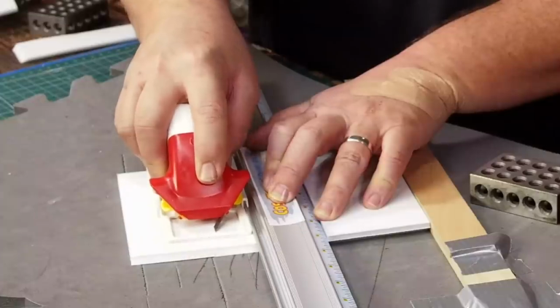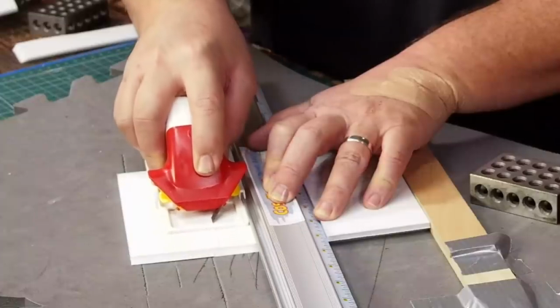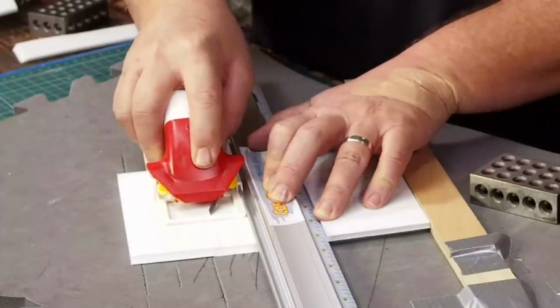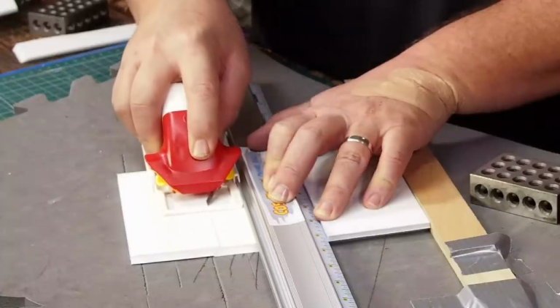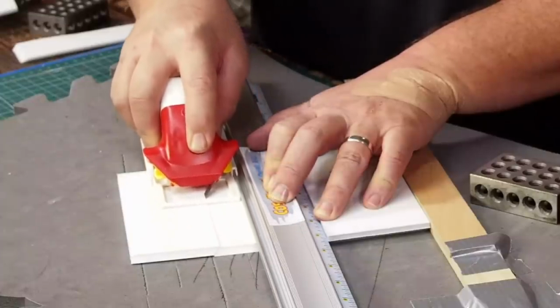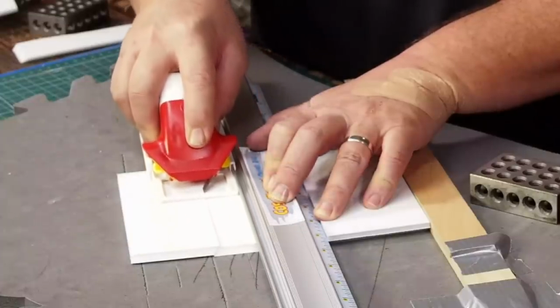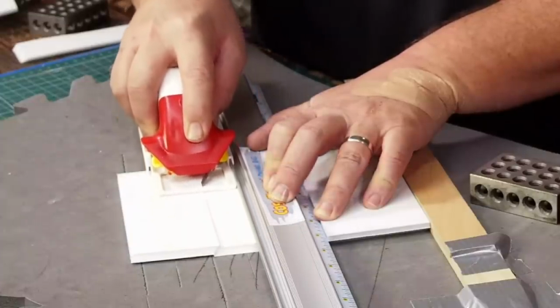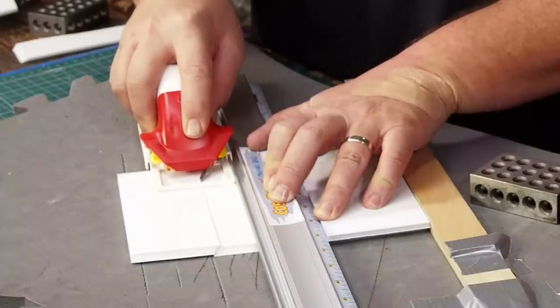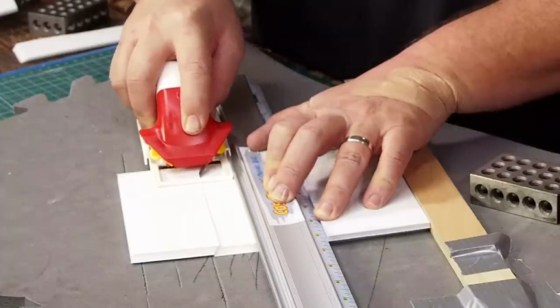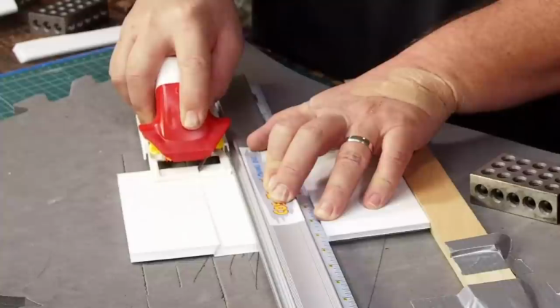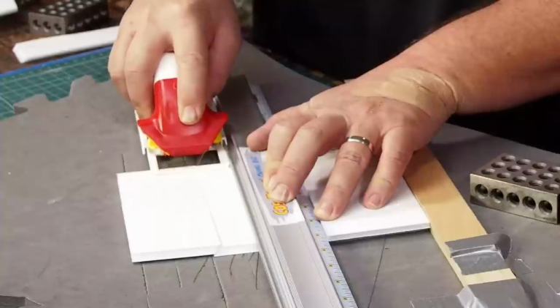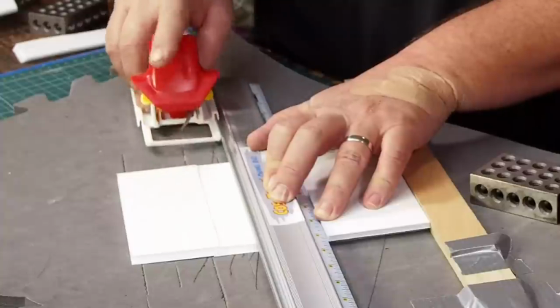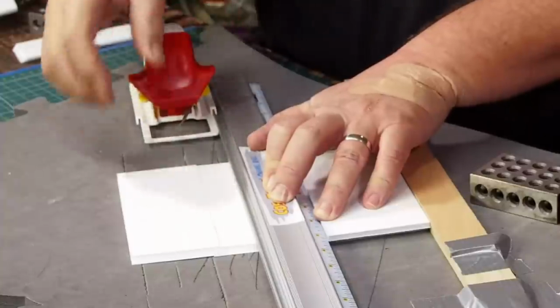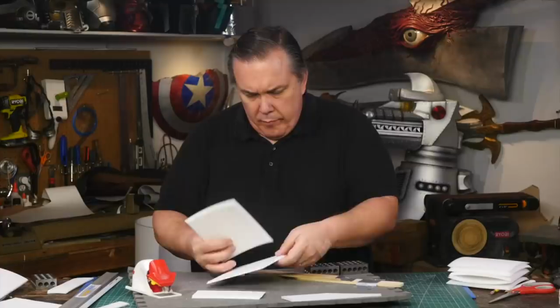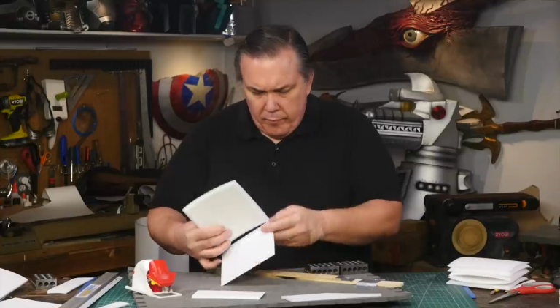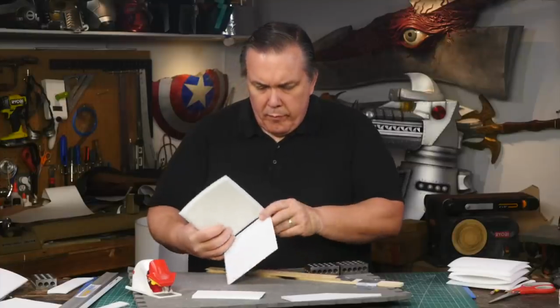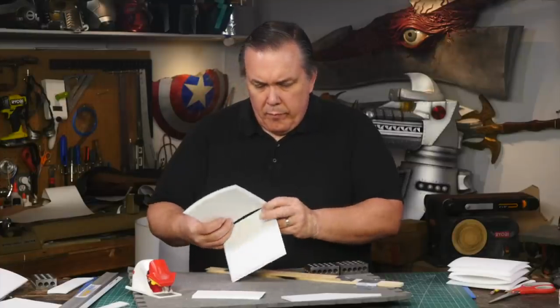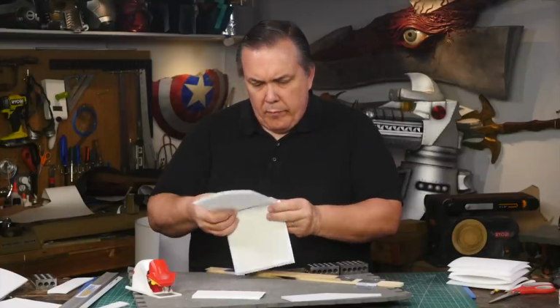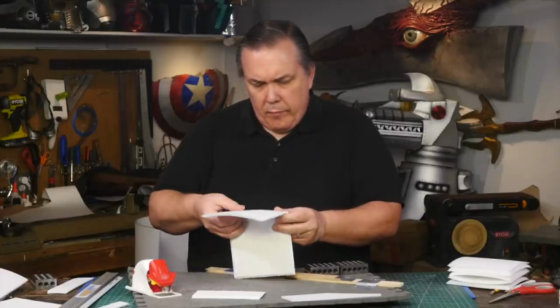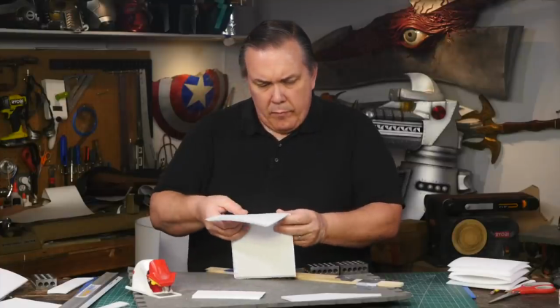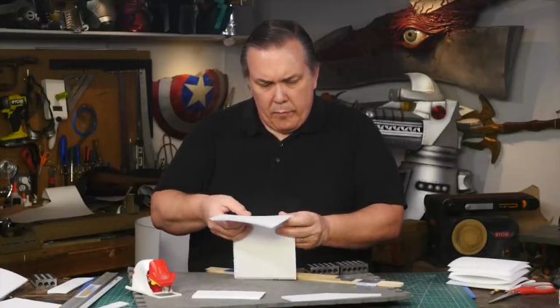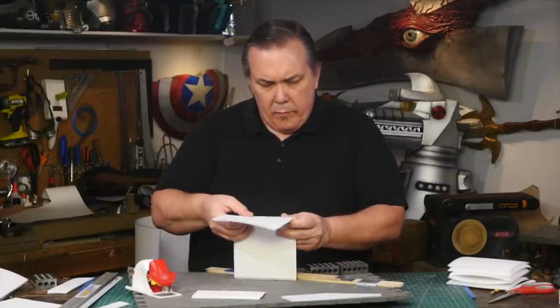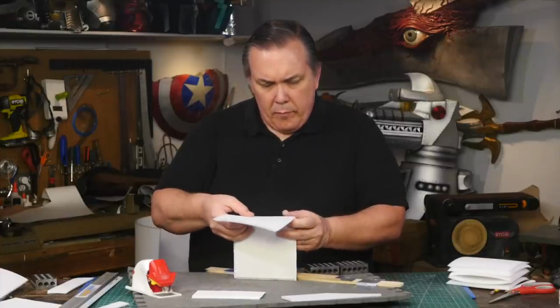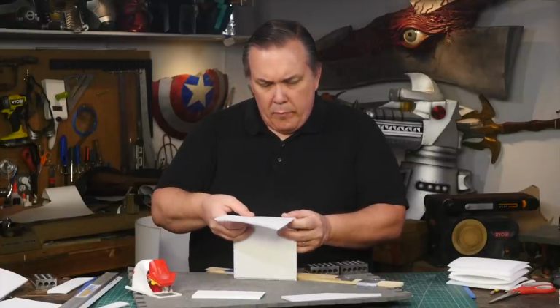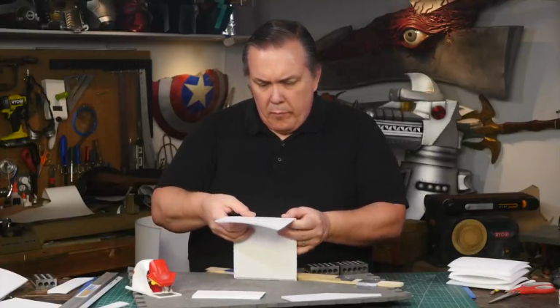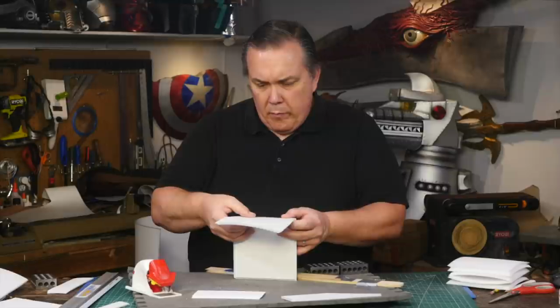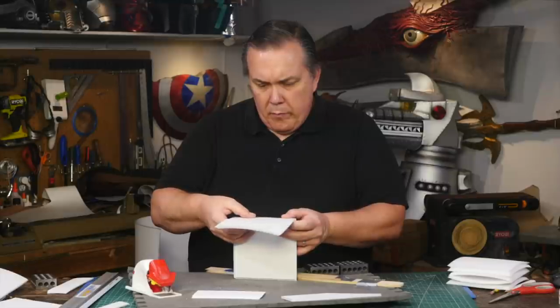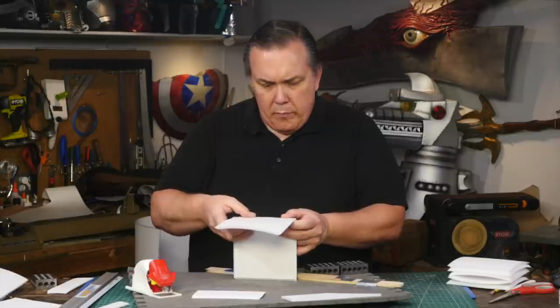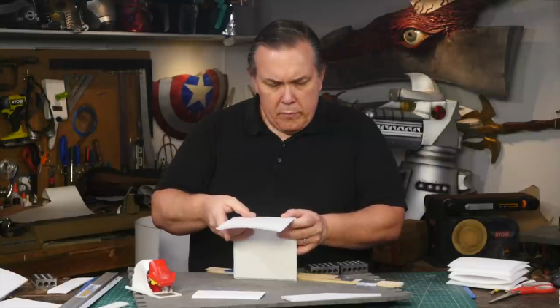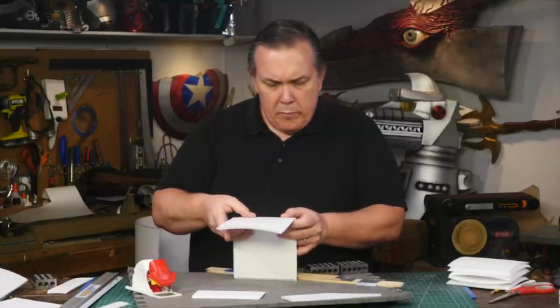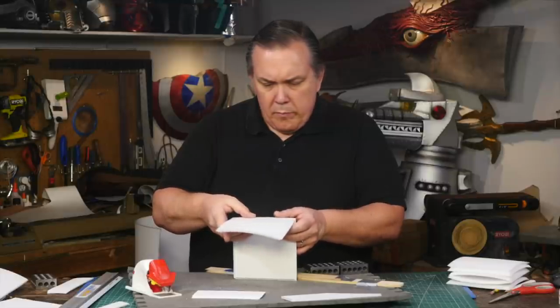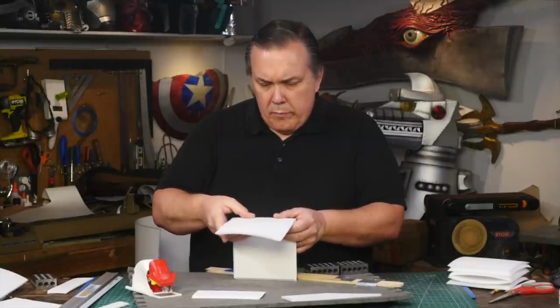For the sixth panel - the bottom of the cube - I cut that one out of foam core. Just to be sure the panels will work, I check the fit between the plastizote and the foam core. It's going to work just fine.